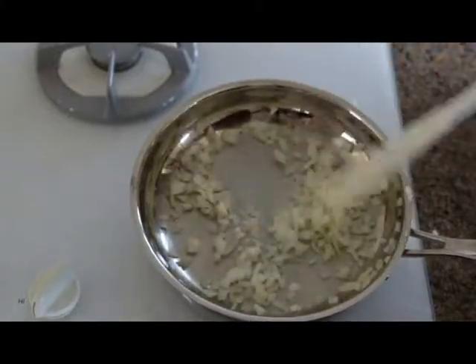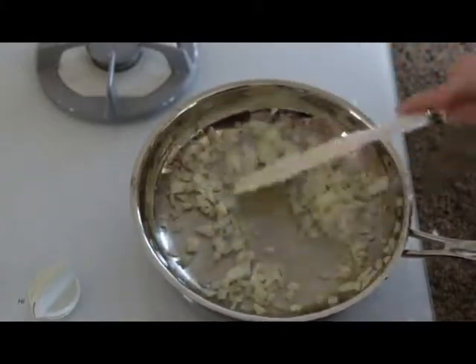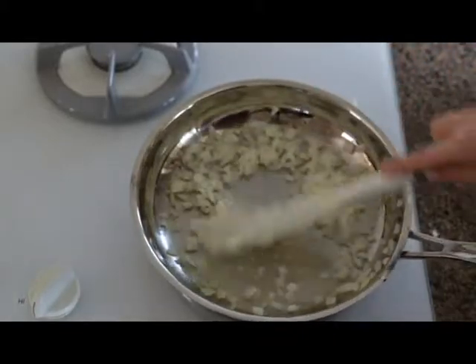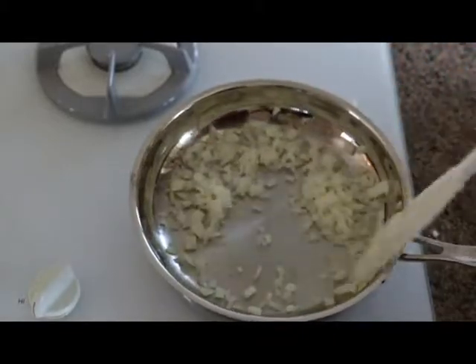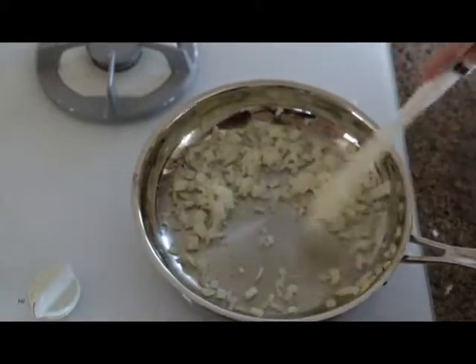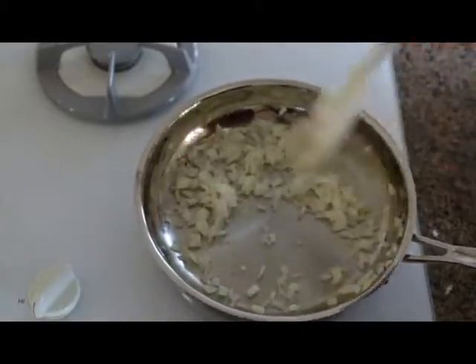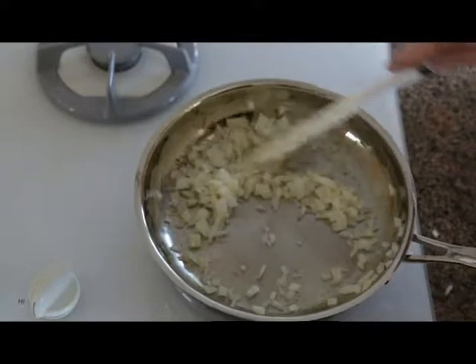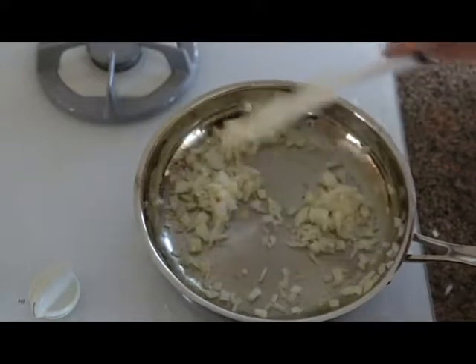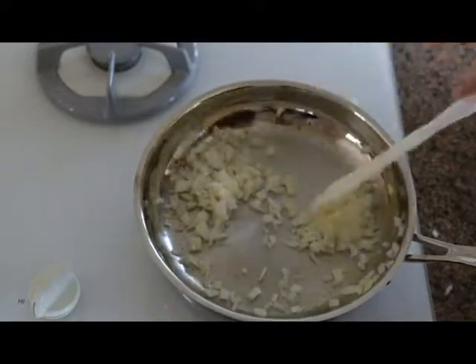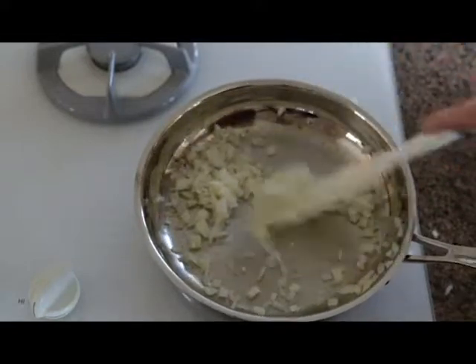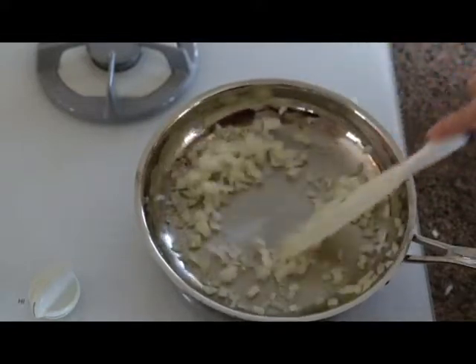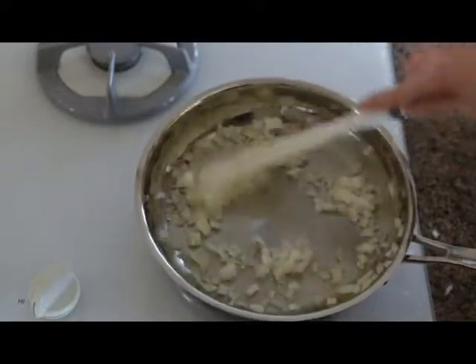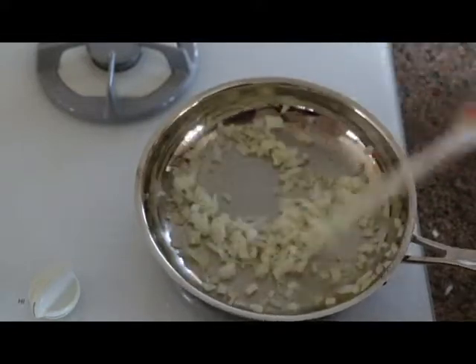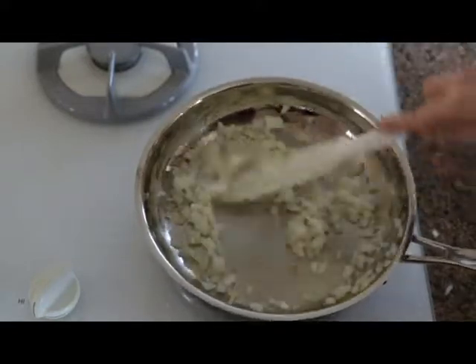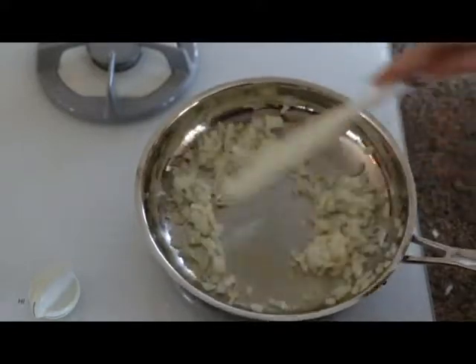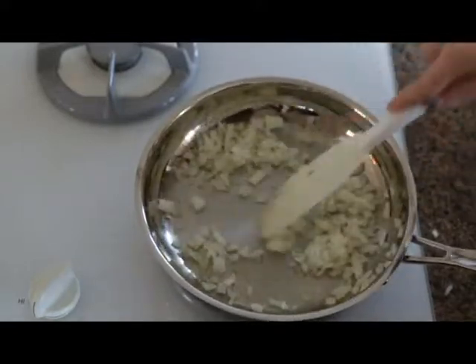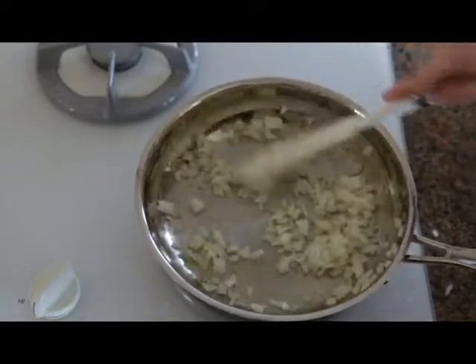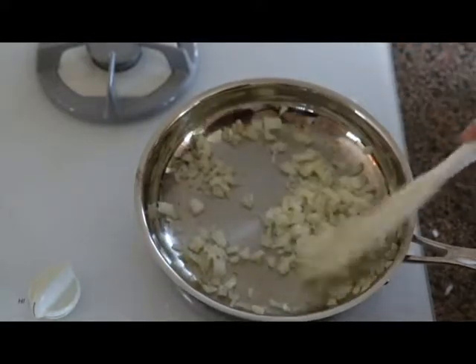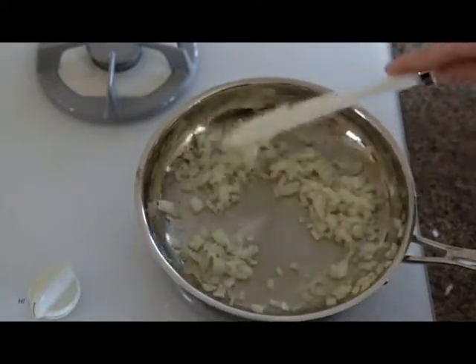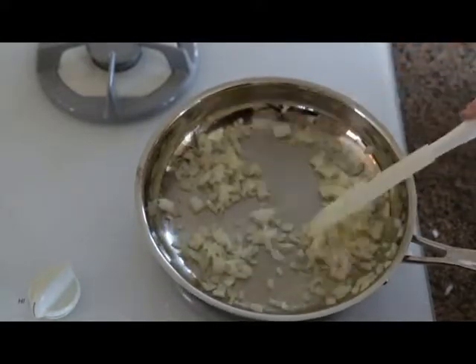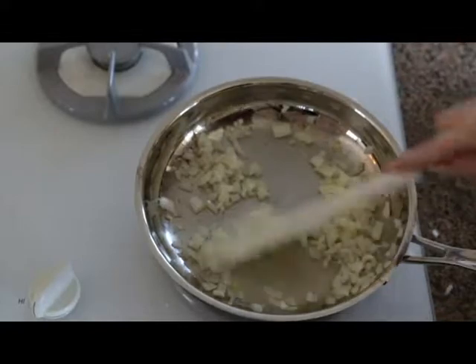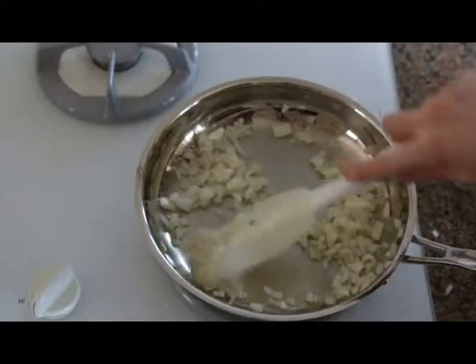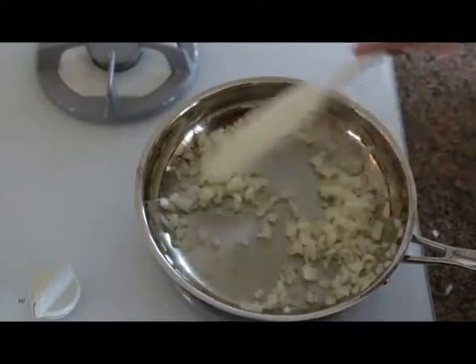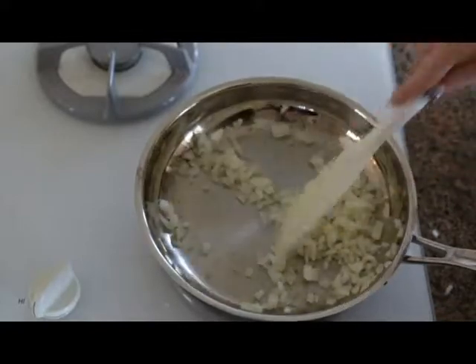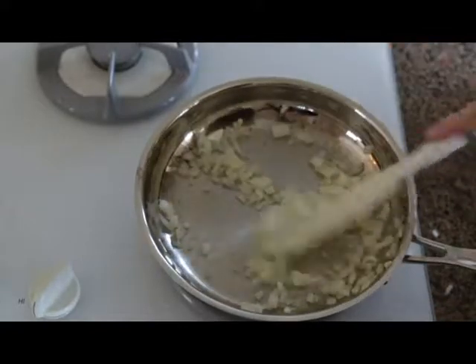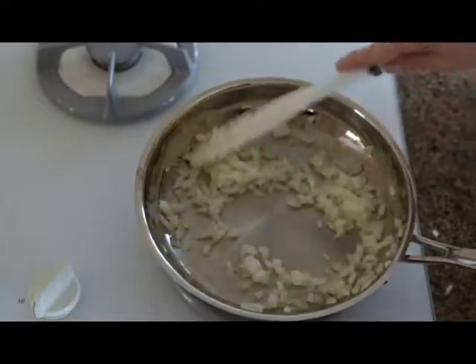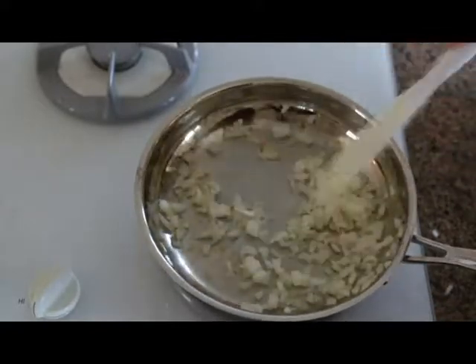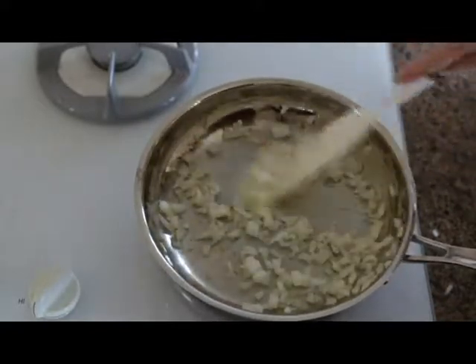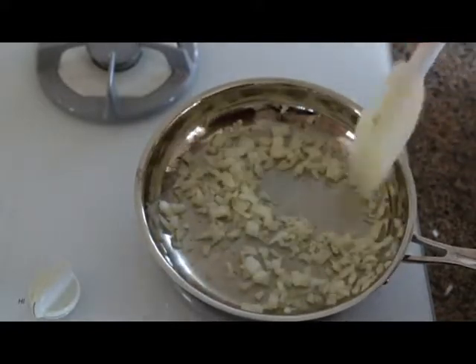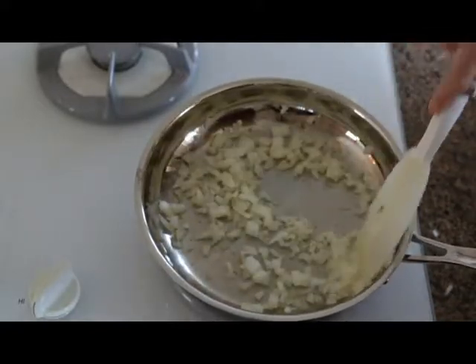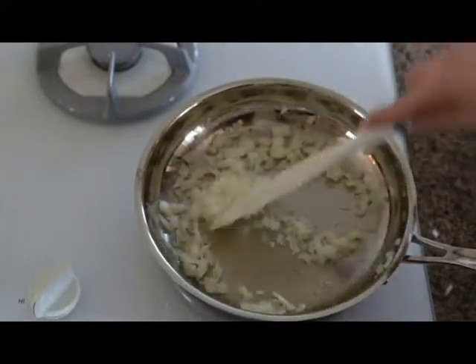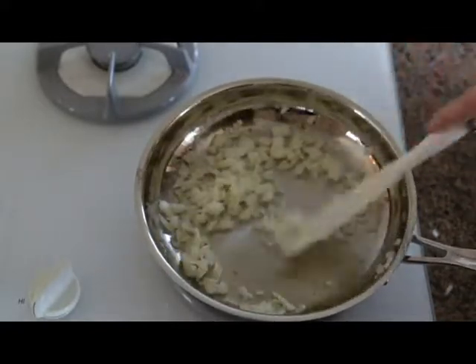You'll see a little browning on the bottom of the pan — don't worry, that is fully removable. To deglaze the pan, you can add a little water or vegetable broth. Some people also use cooking wine.